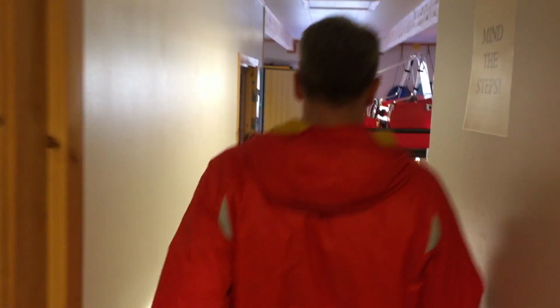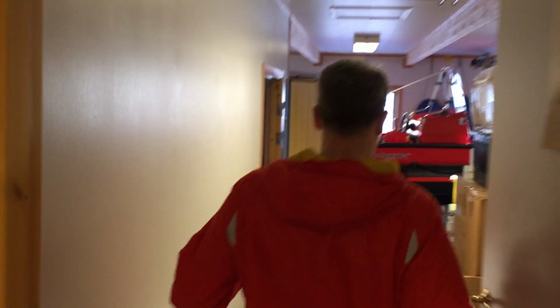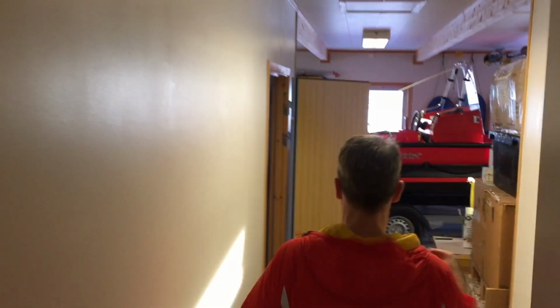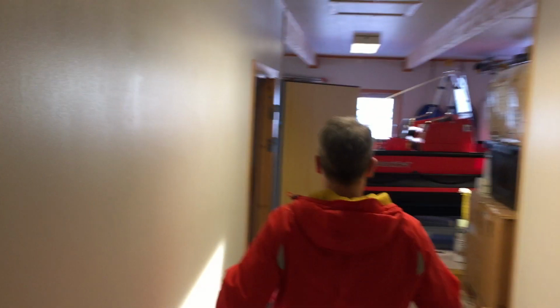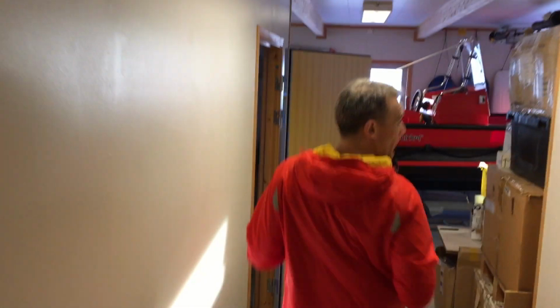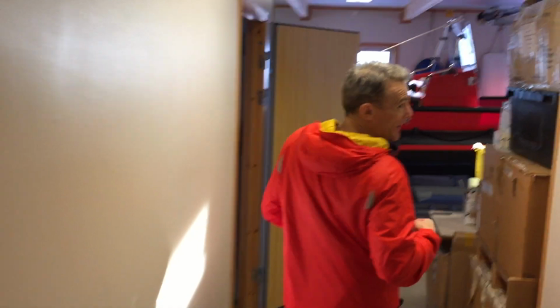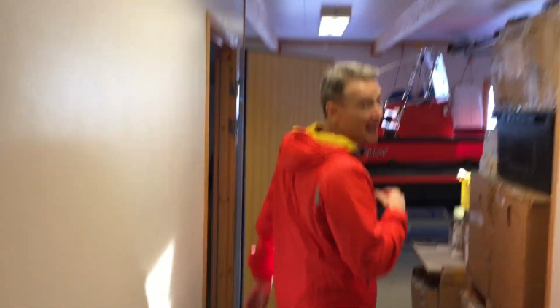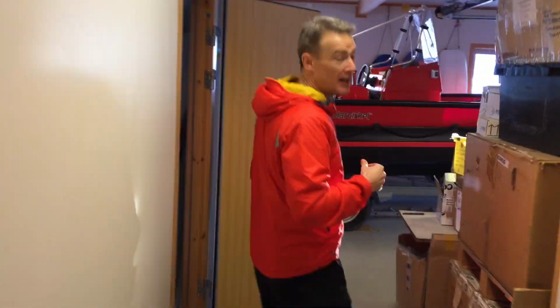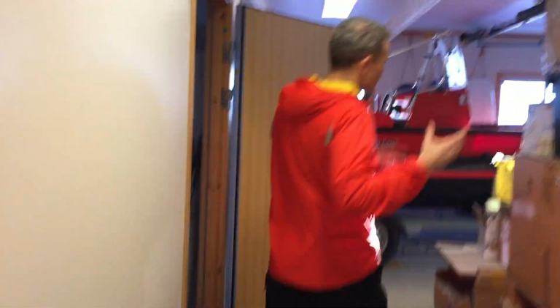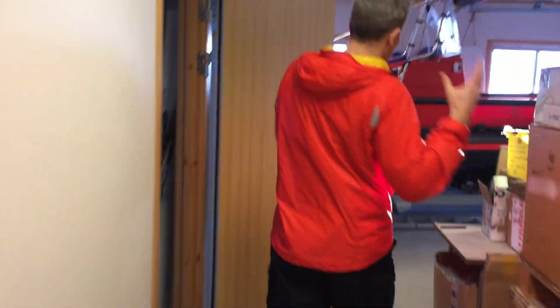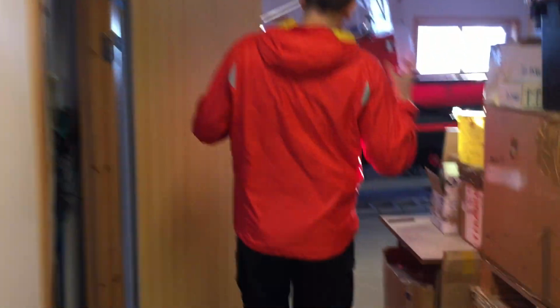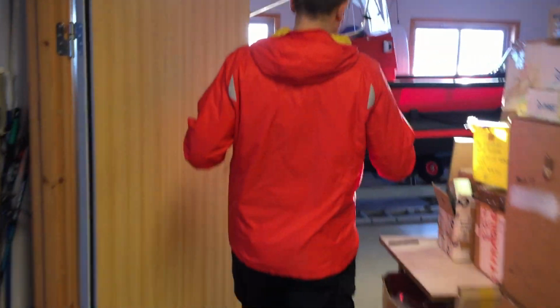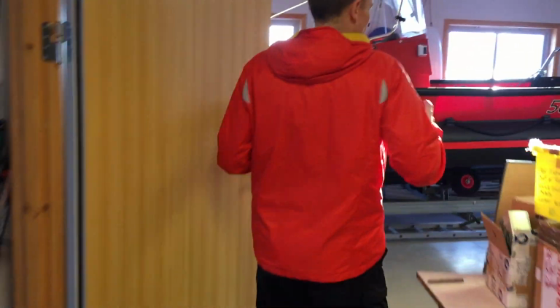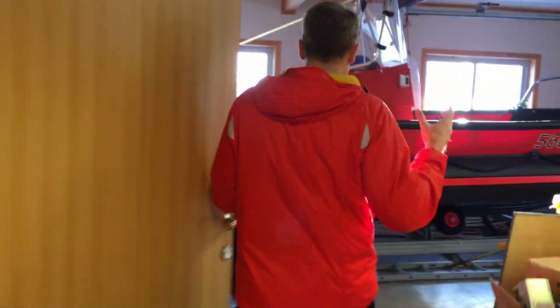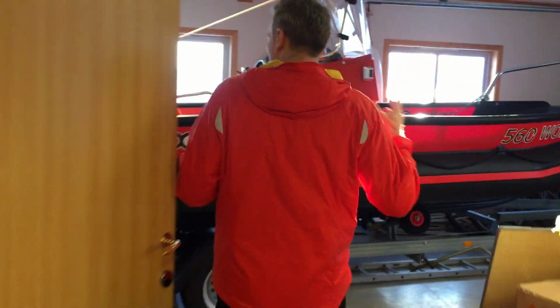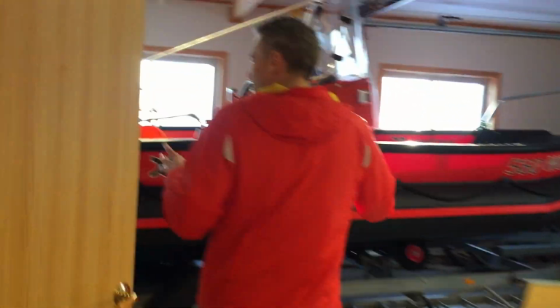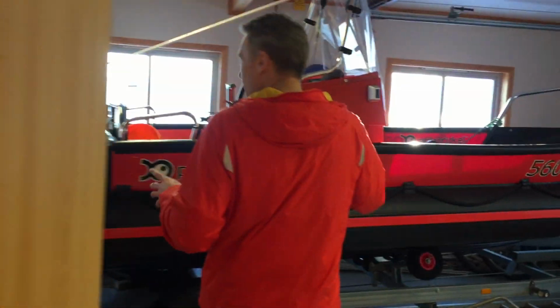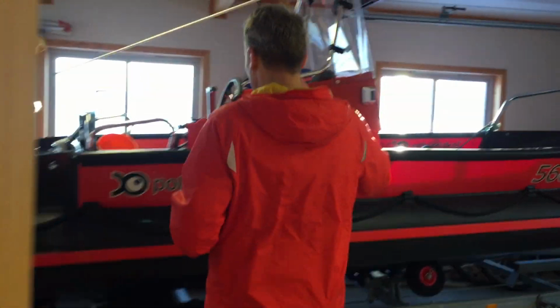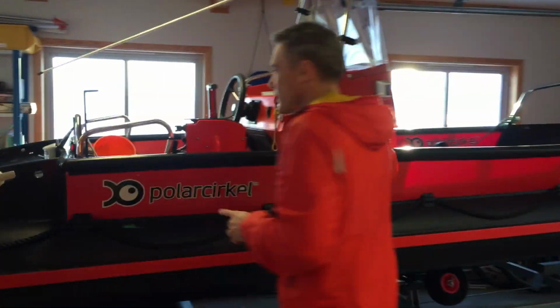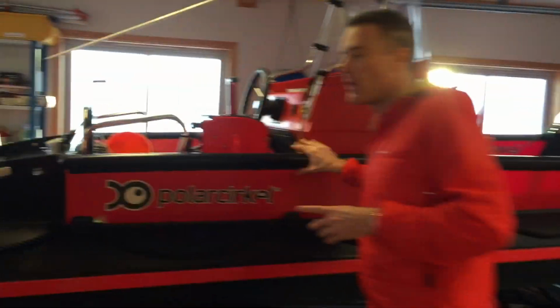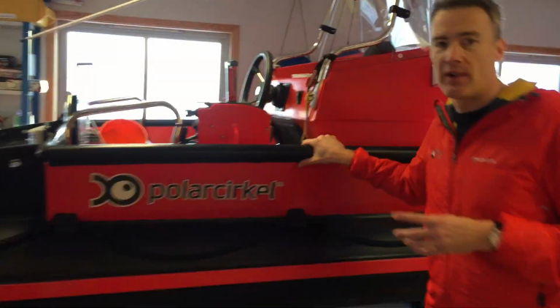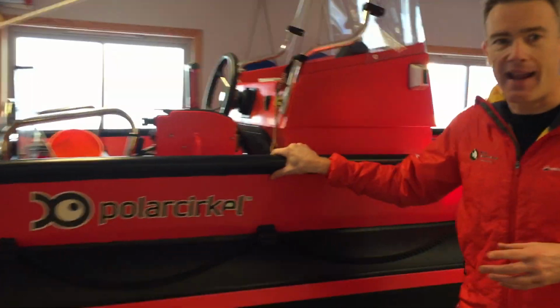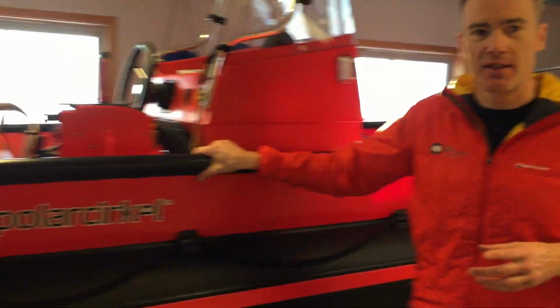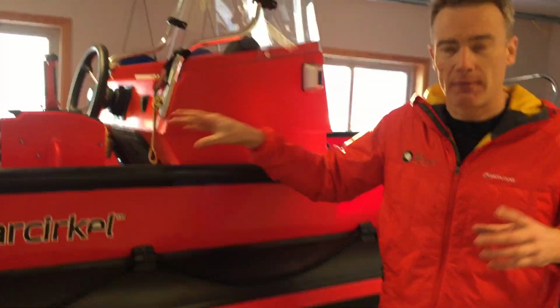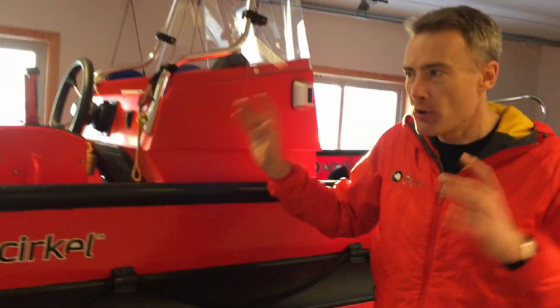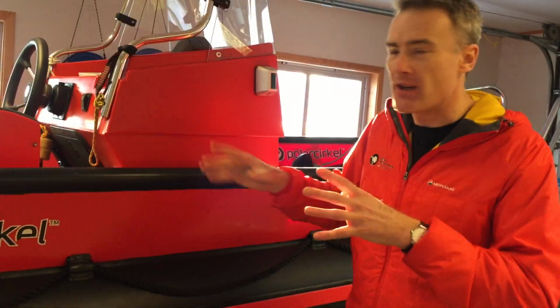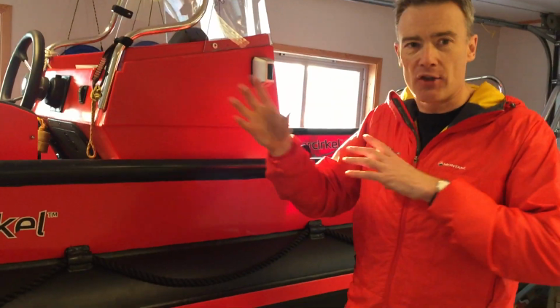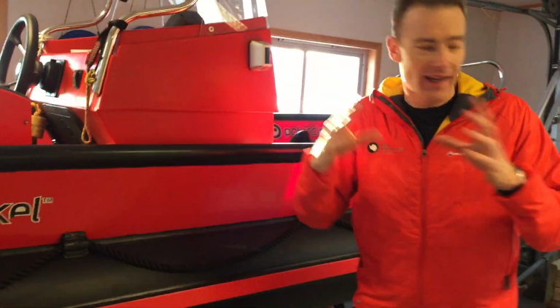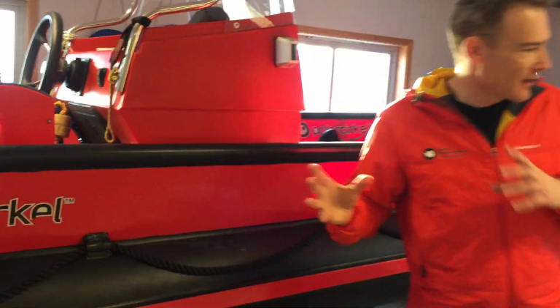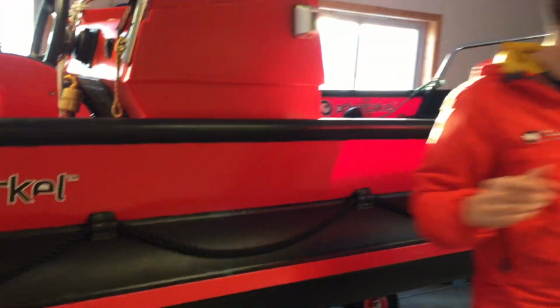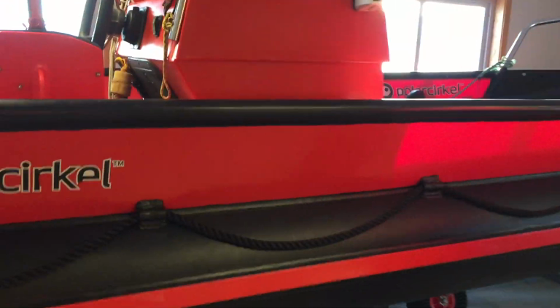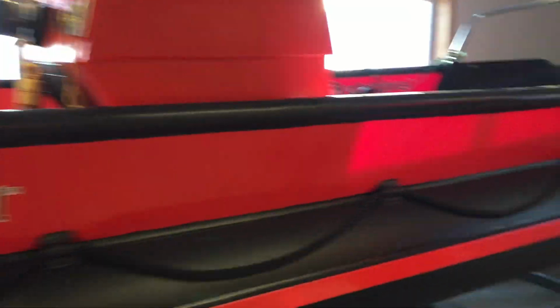And then you come into where we keep all the big kit. This is the garage. We have our boats in here — this is what we use for getting out into the fjord and making sure we can access all the different sites.